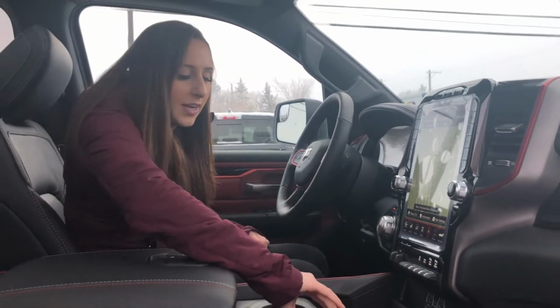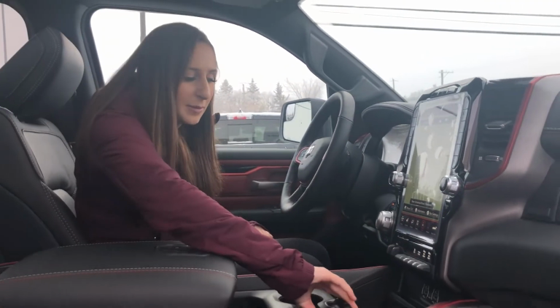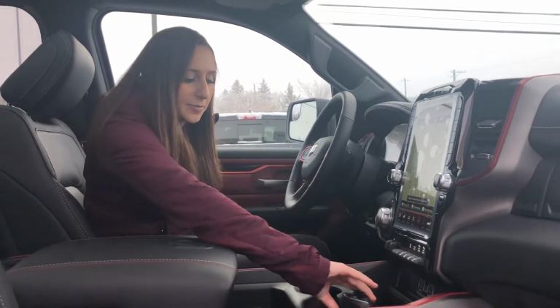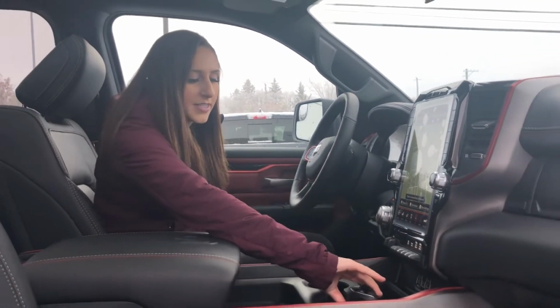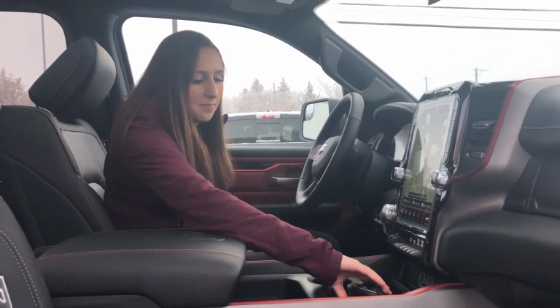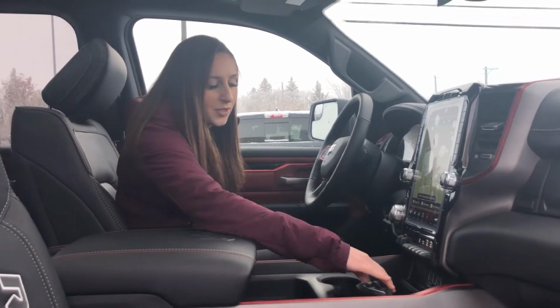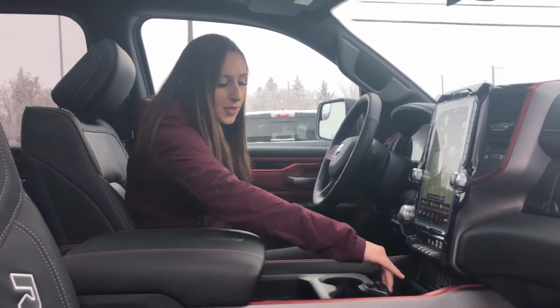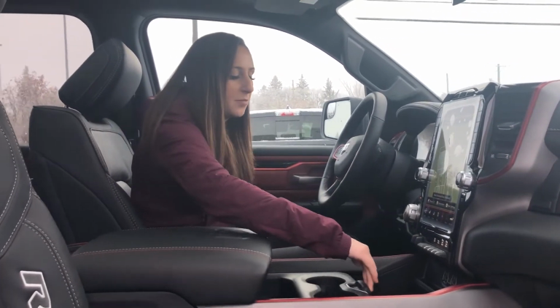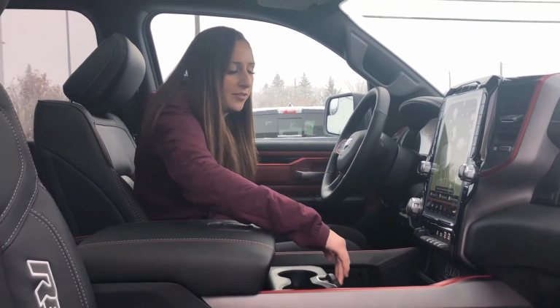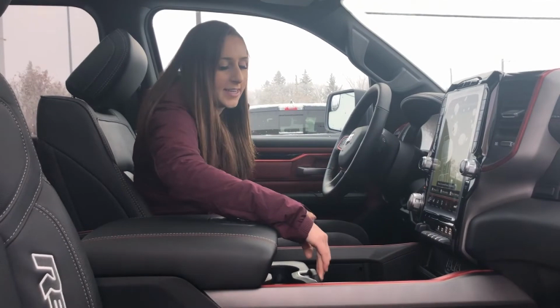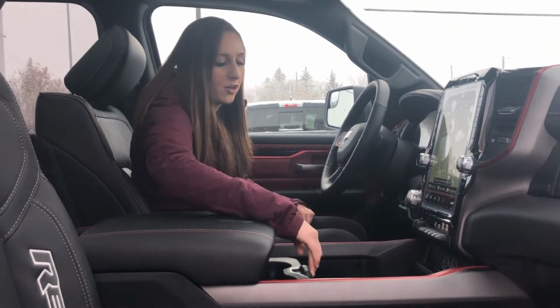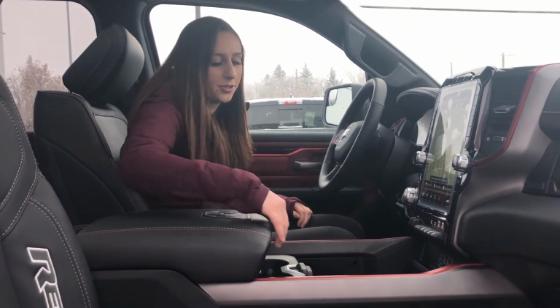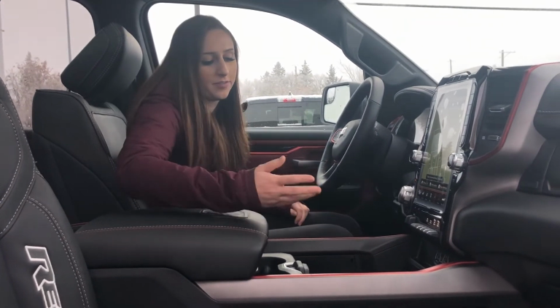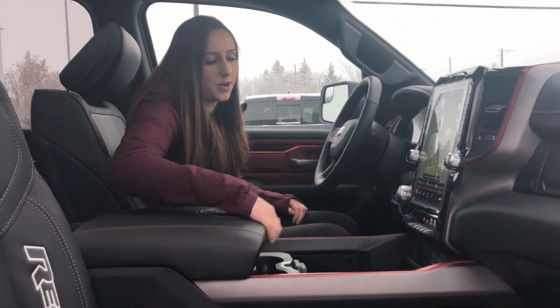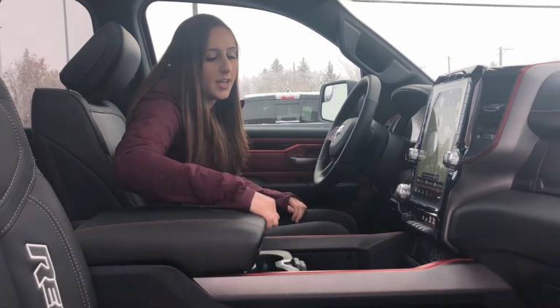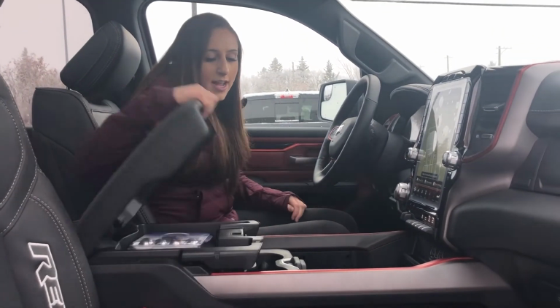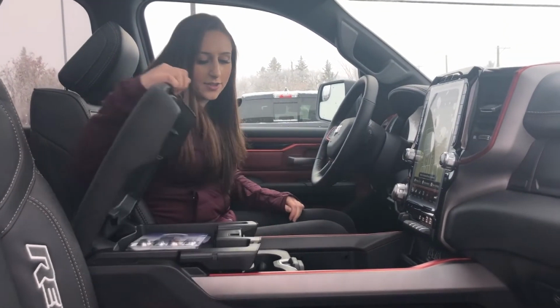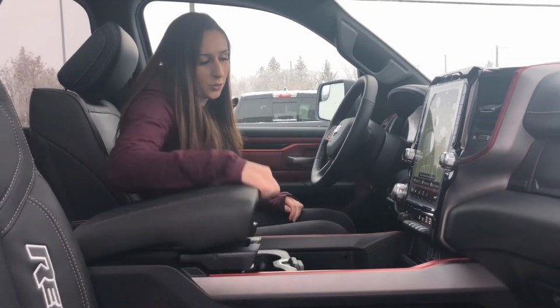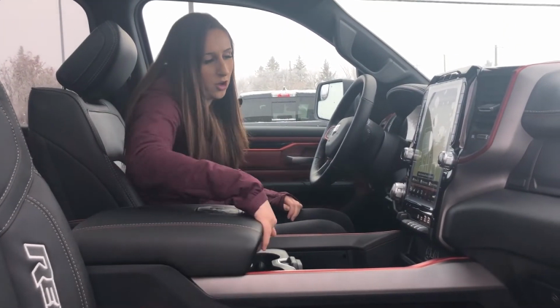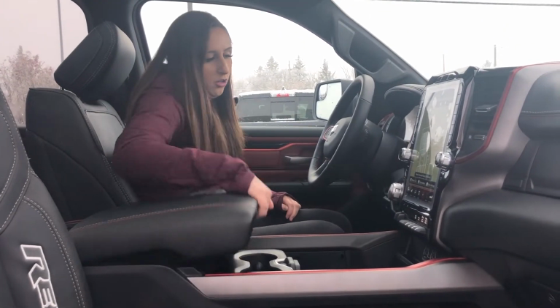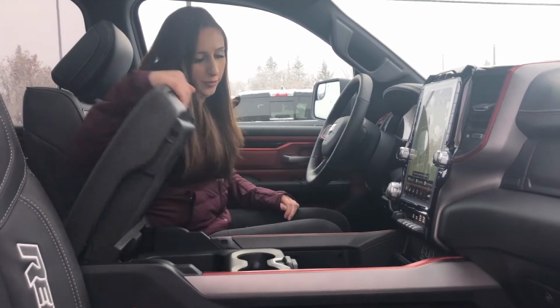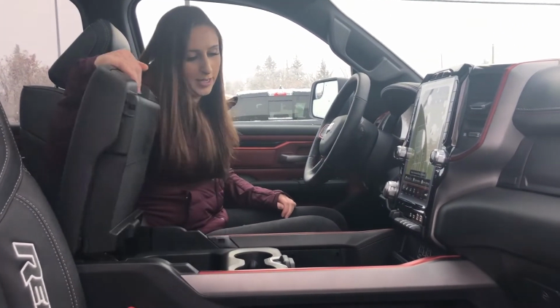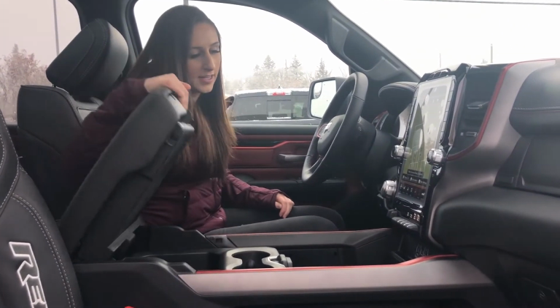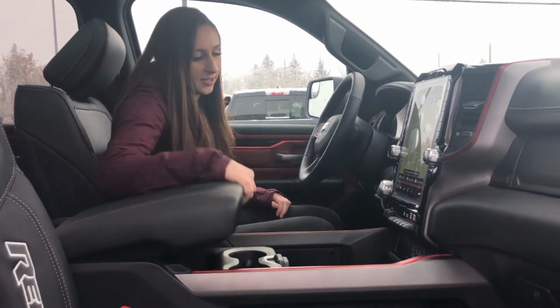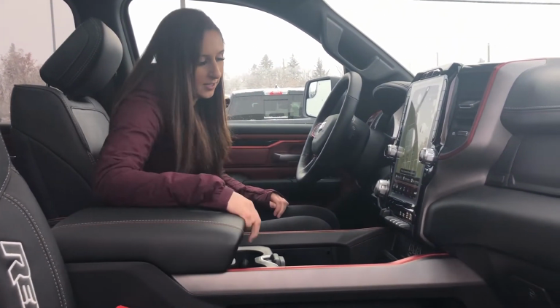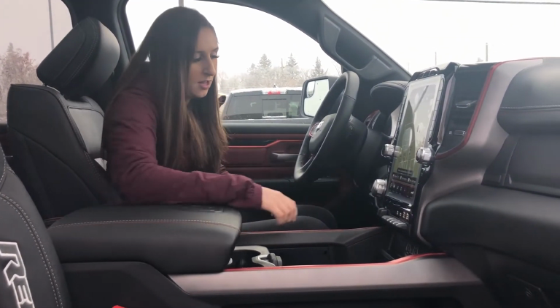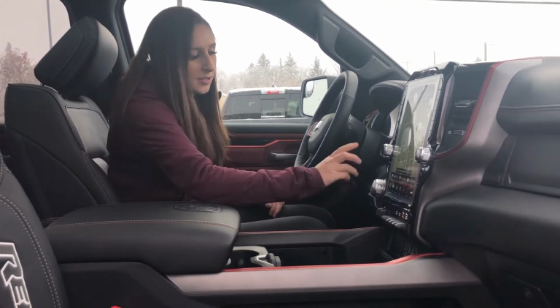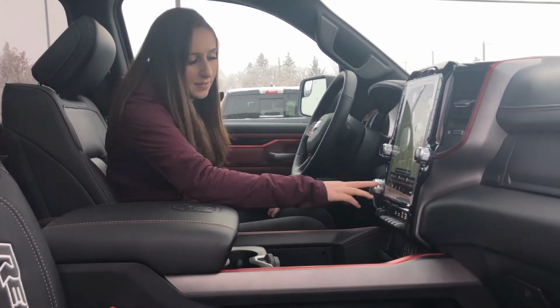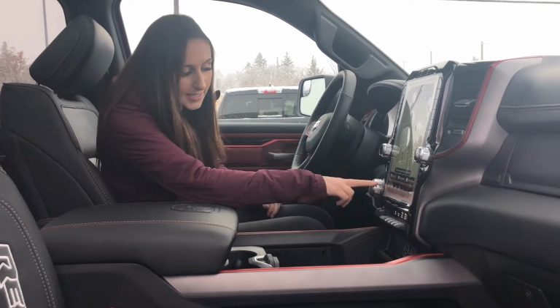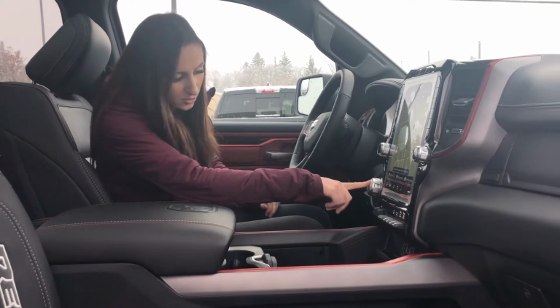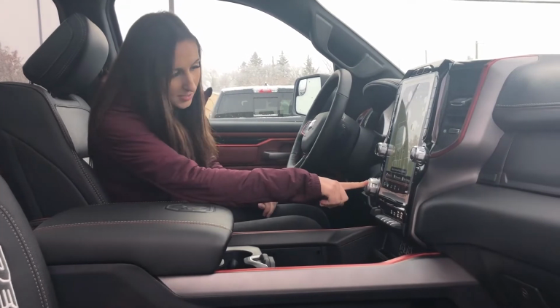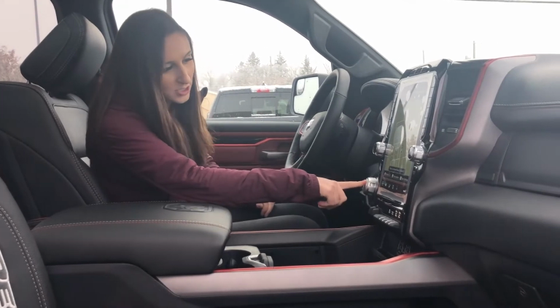This truck's got an Alpine sound system in it — 9 speakers with the sub. You can move the center console wherever you want, and there's storage all over the place. You also have the 8-speed transmission.